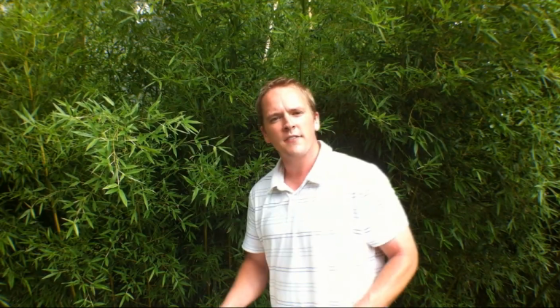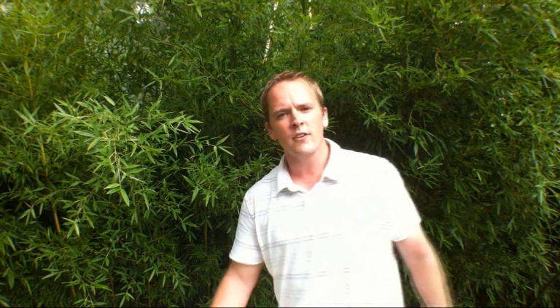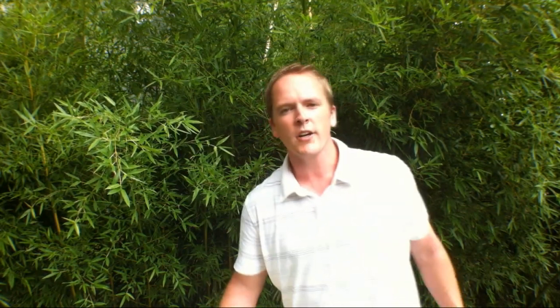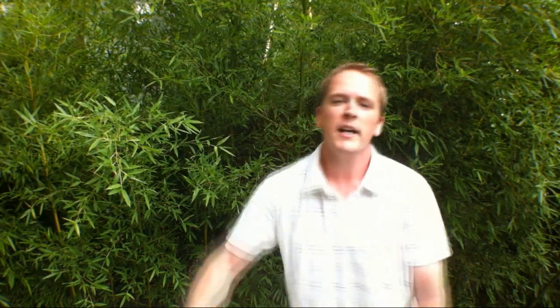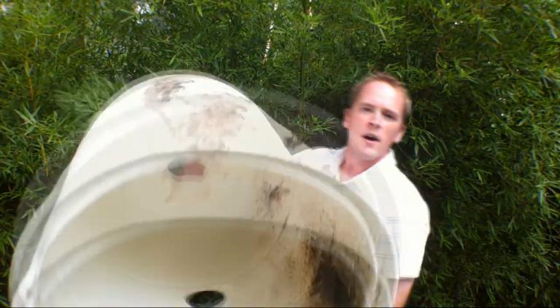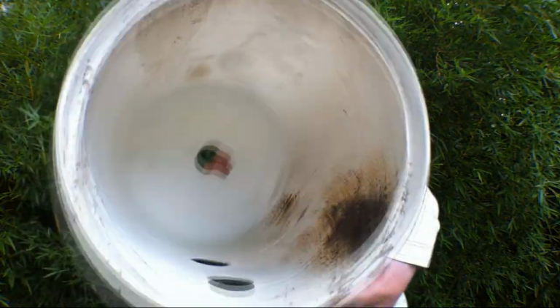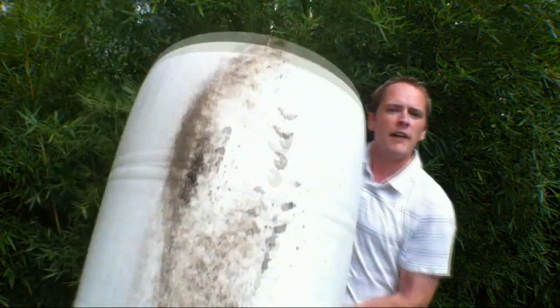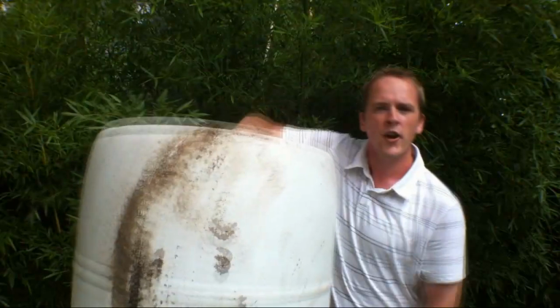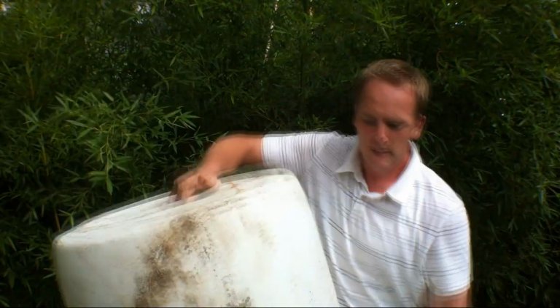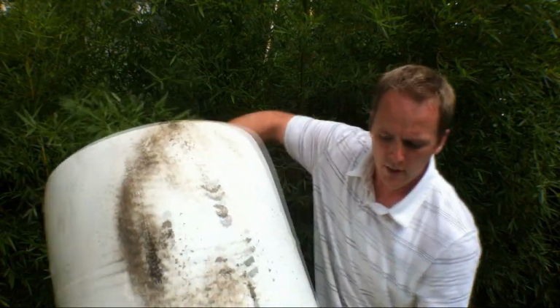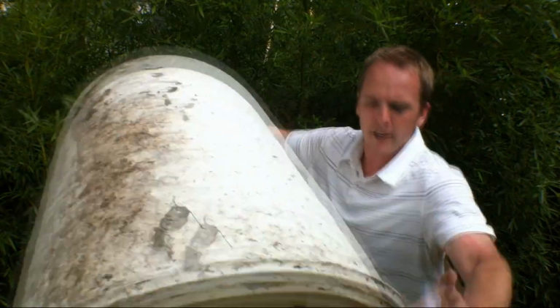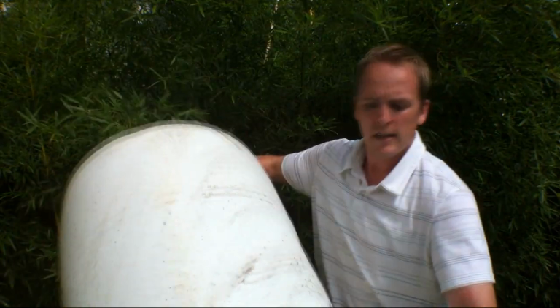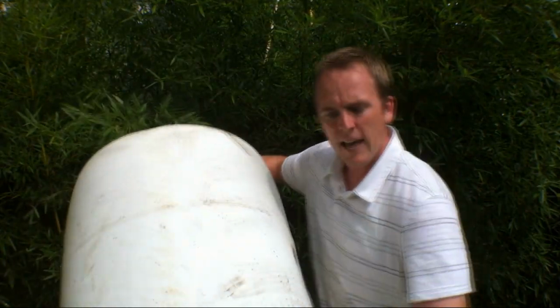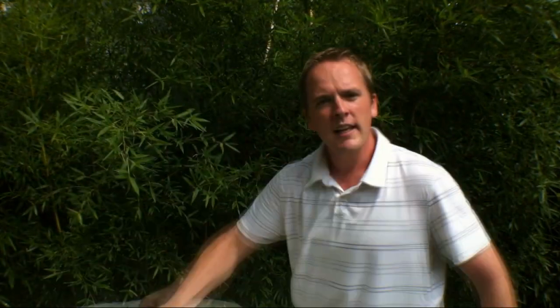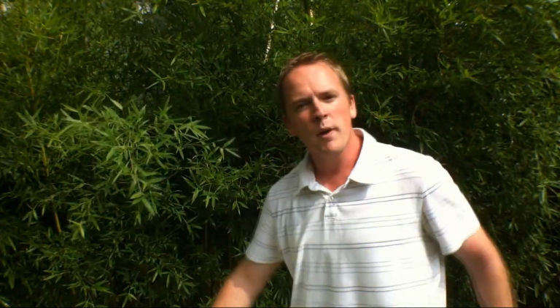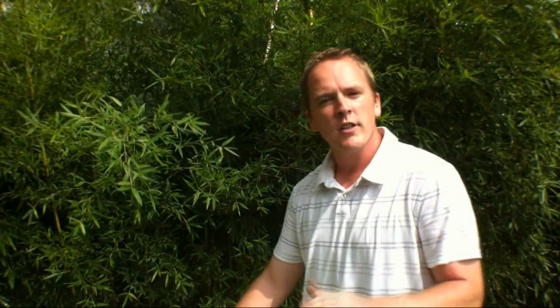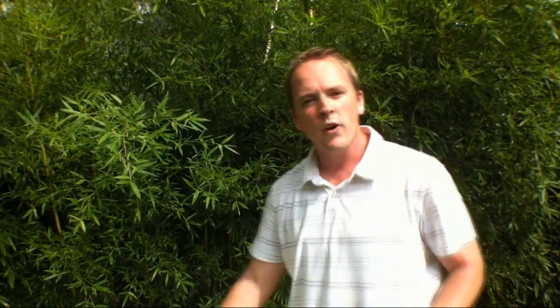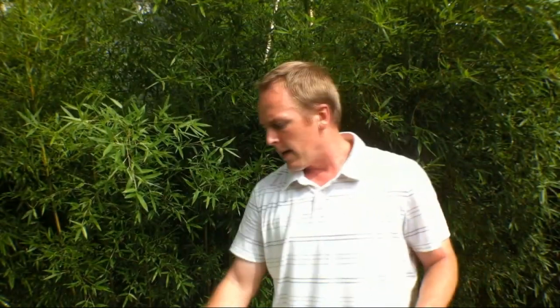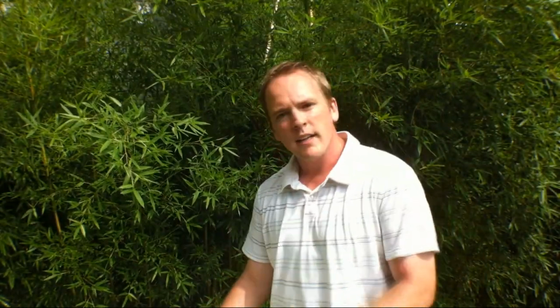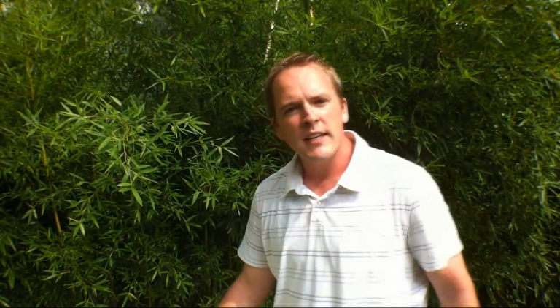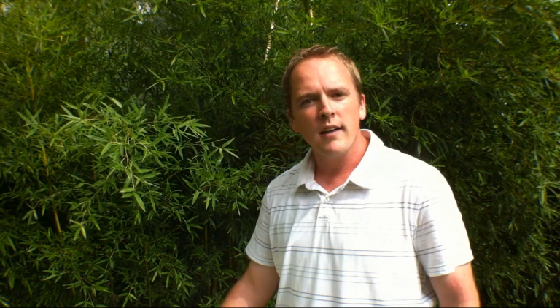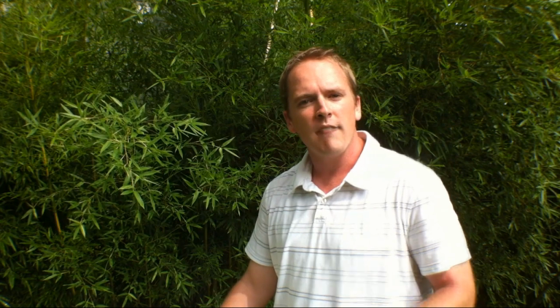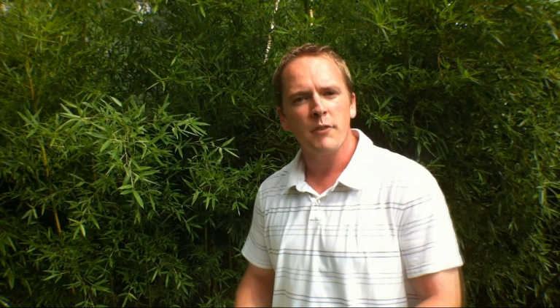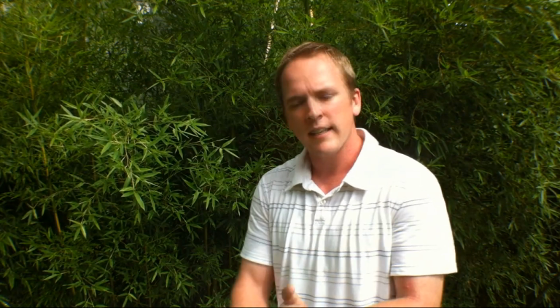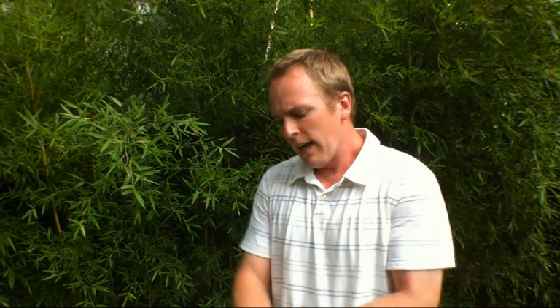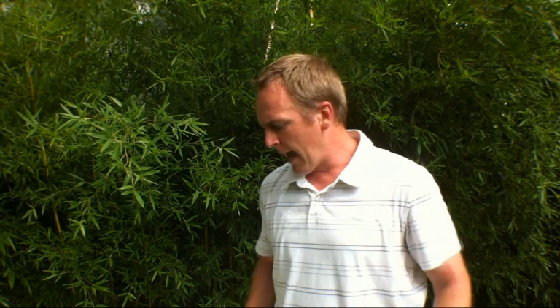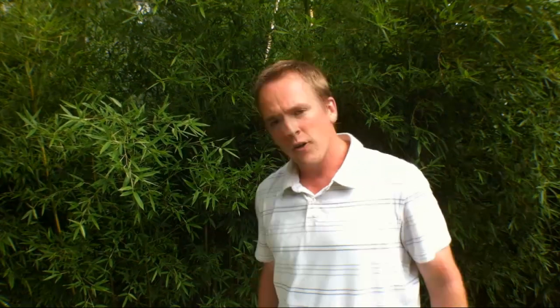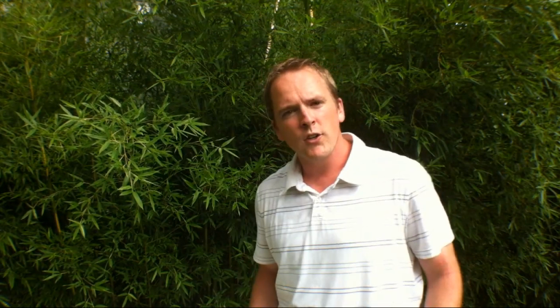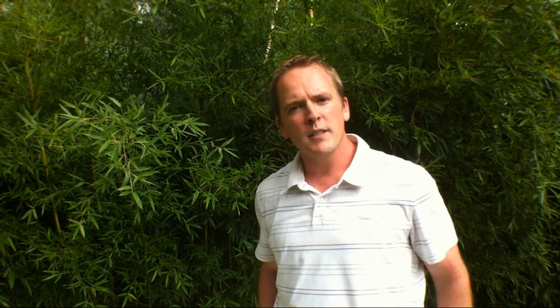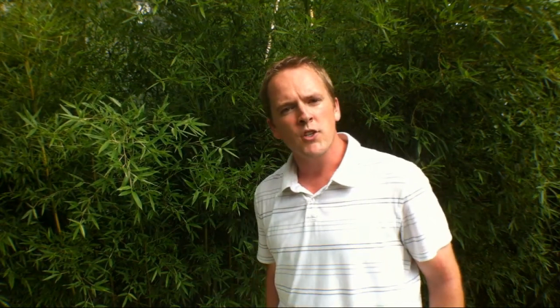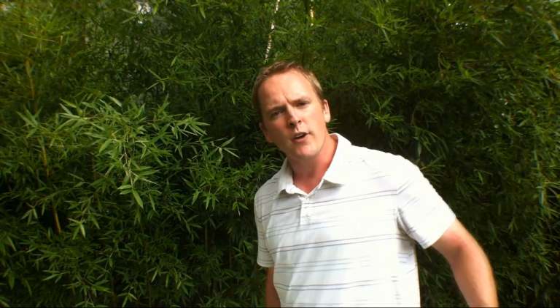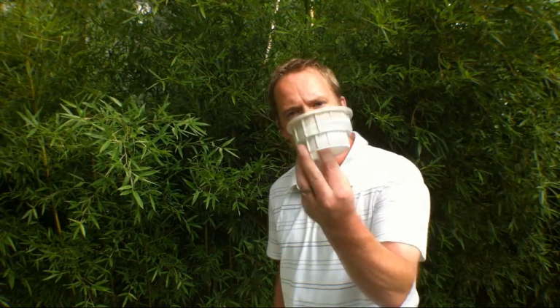We make our vortex filters out of 55-gallon drums. You'll need to pick up one of these — this one had vanilla in it. Make sure it's food grade. We picked ours up for 15 bucks, got four of them for 60 dollars. The first thing you do is plumb in the shower drain at the bottom.